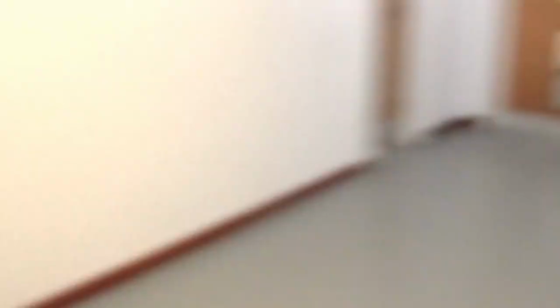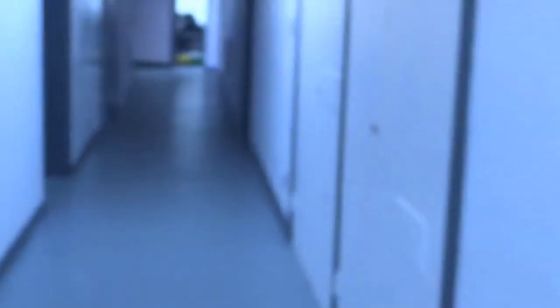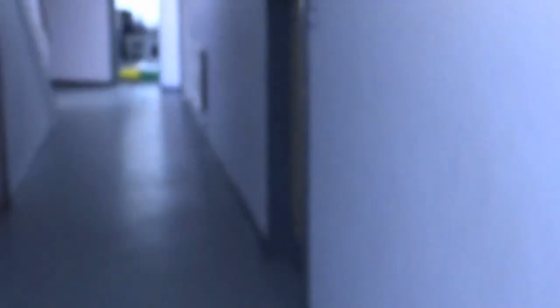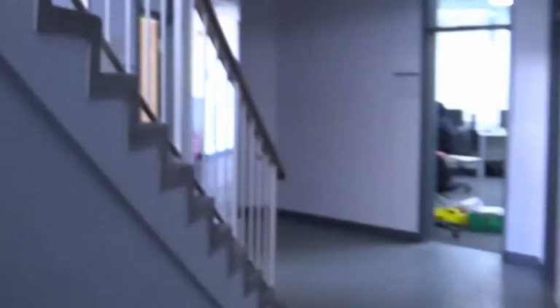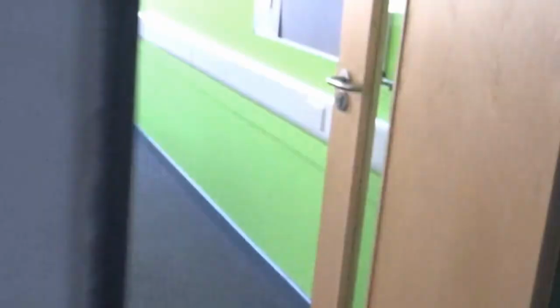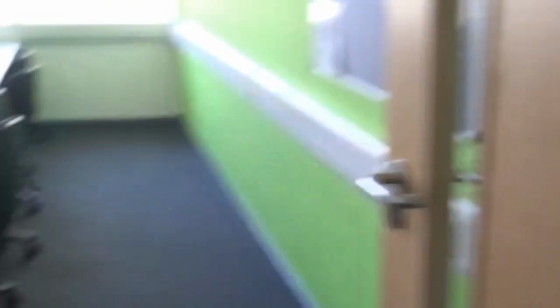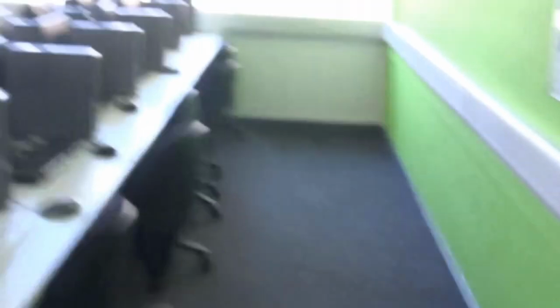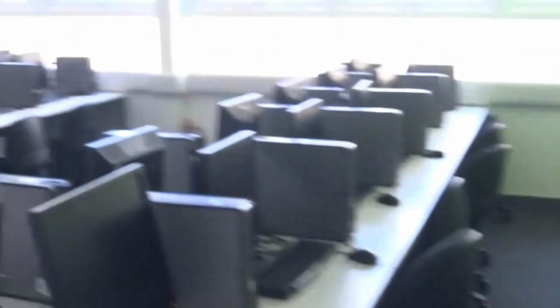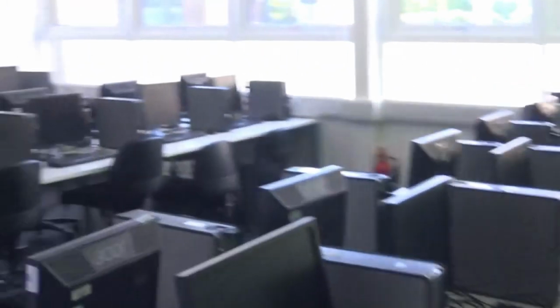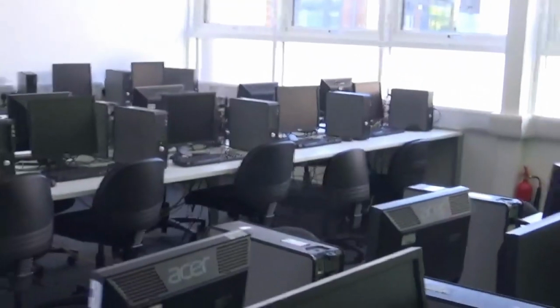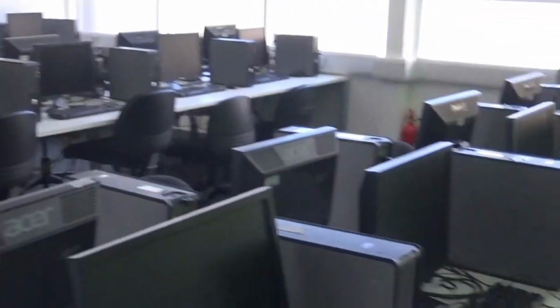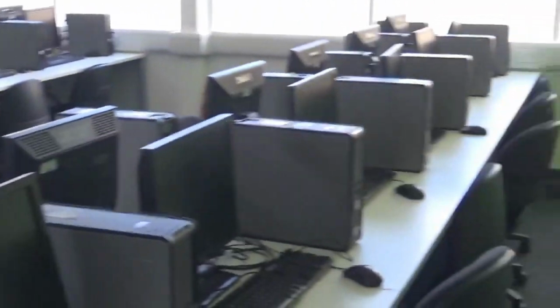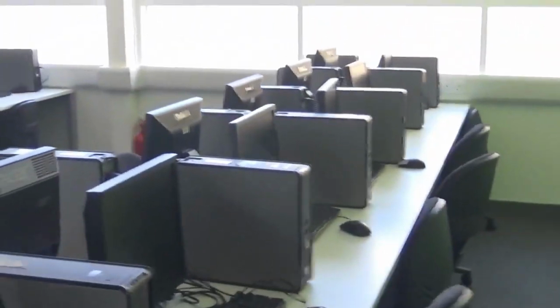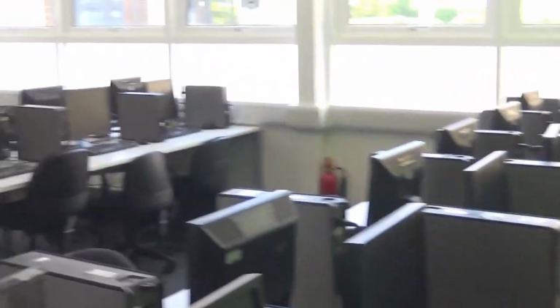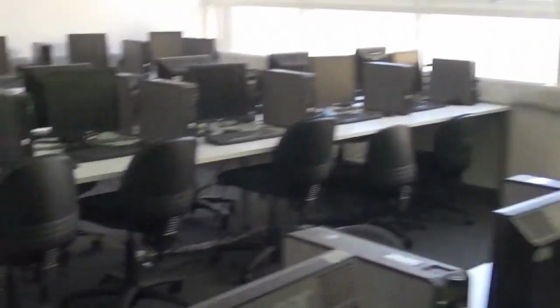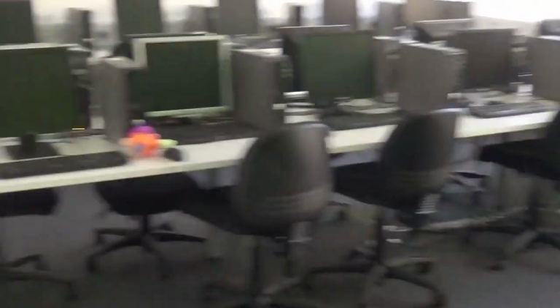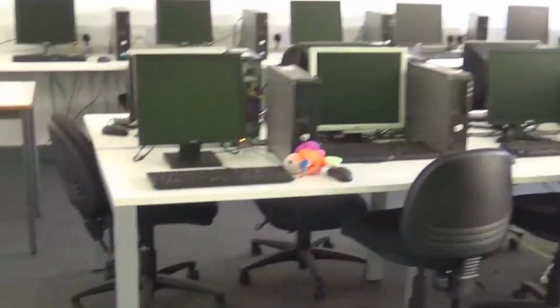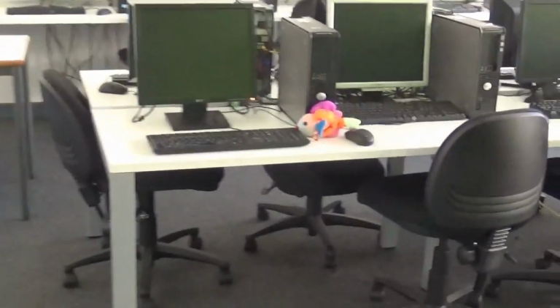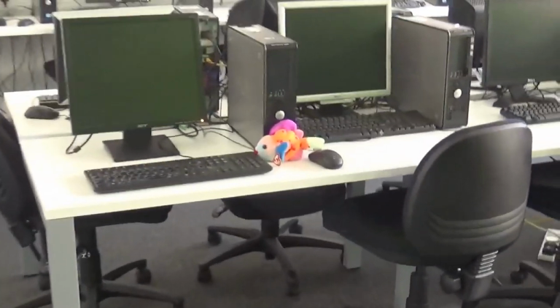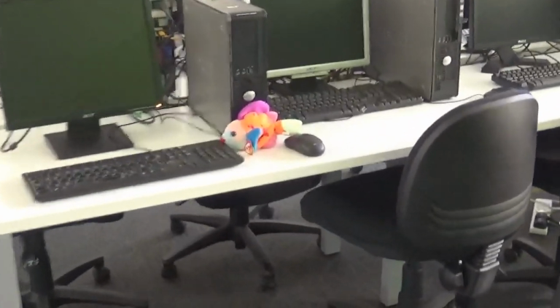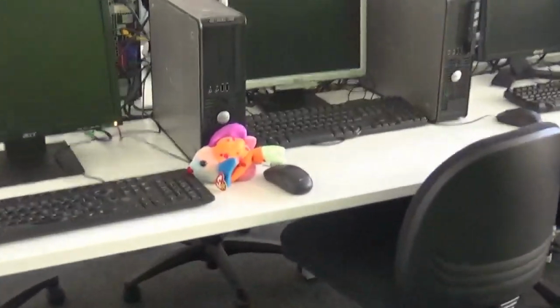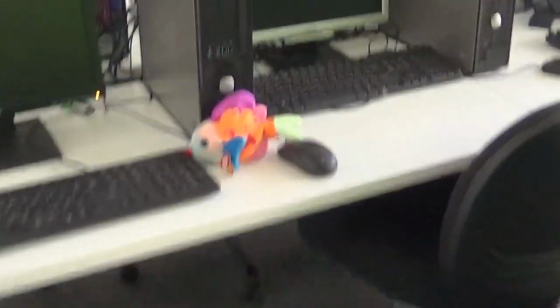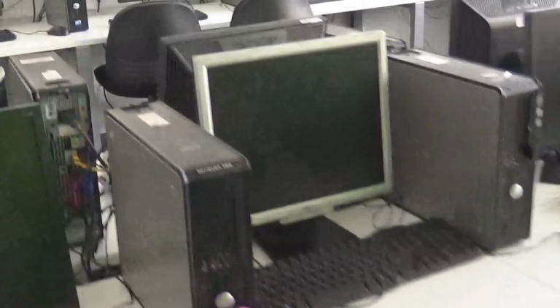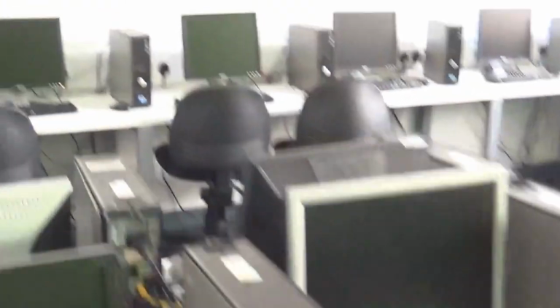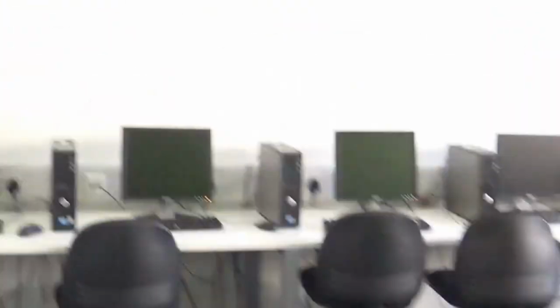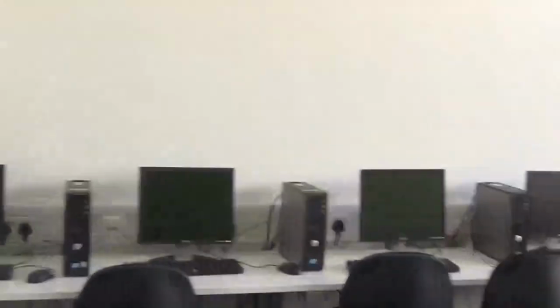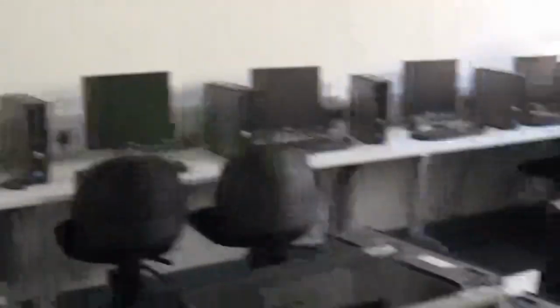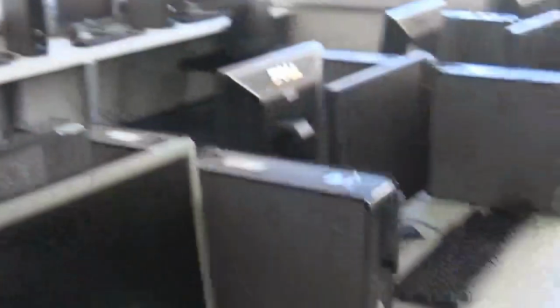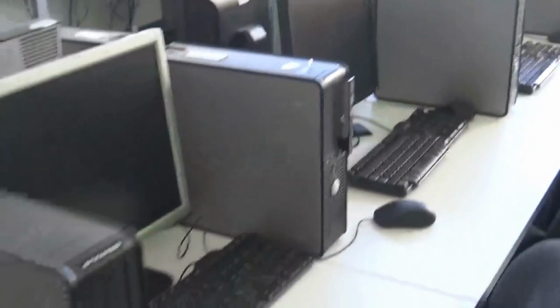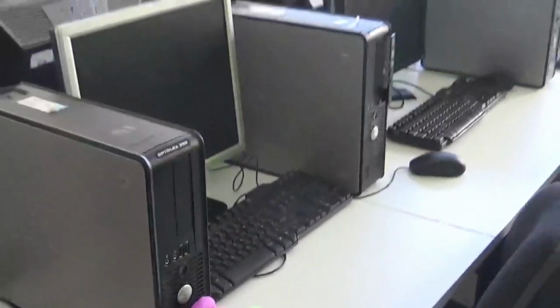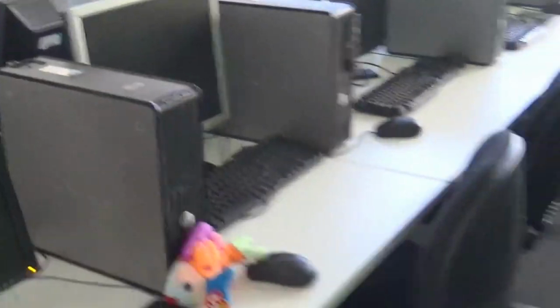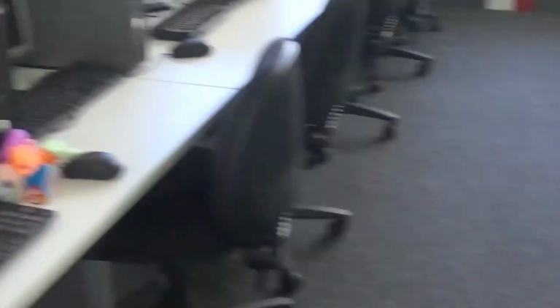Next we find ourselves in an IT room. We have three new computer rooms where you can research, create exciting presentations and learn how to program at the coding club.